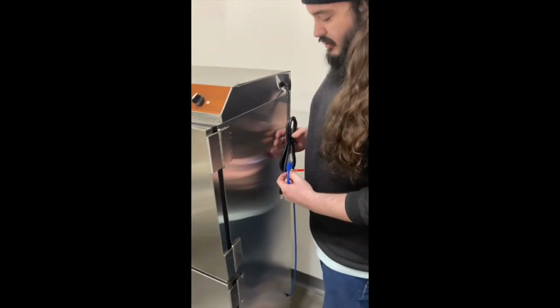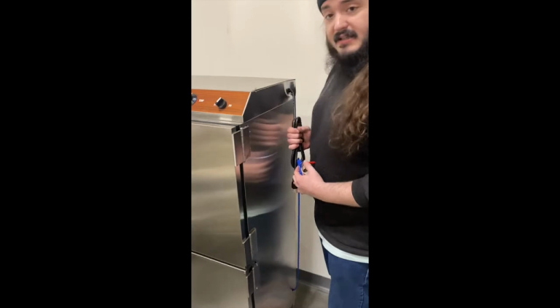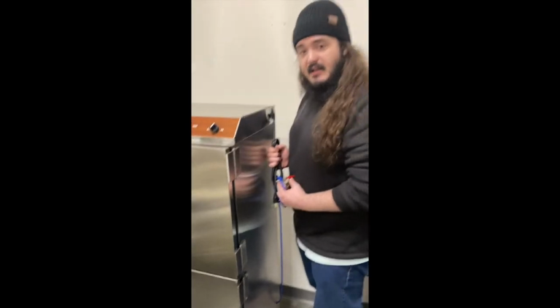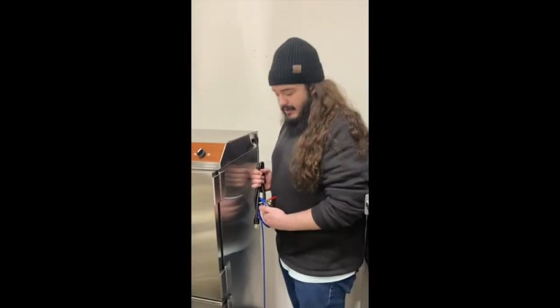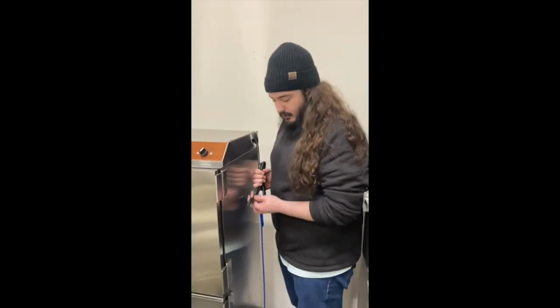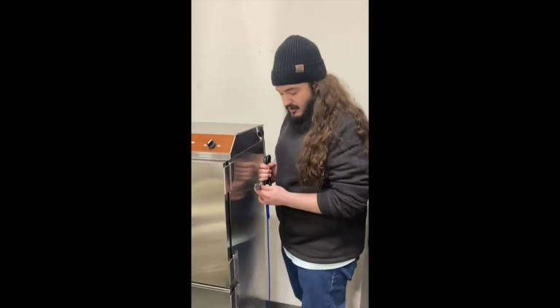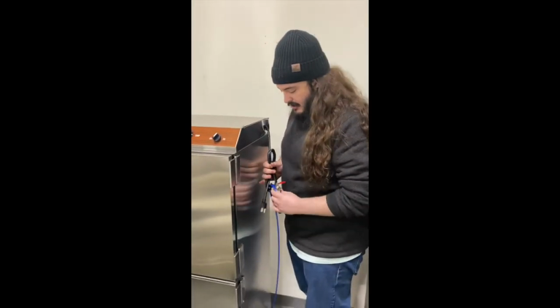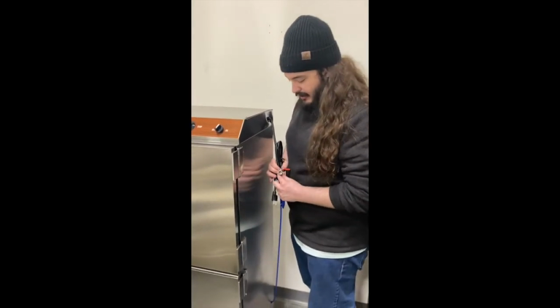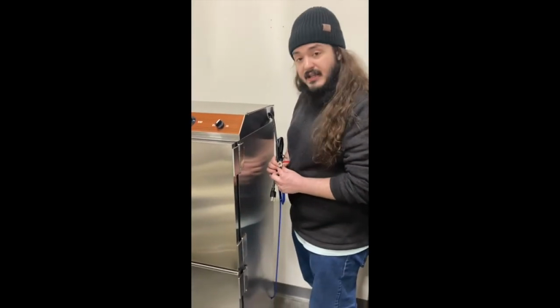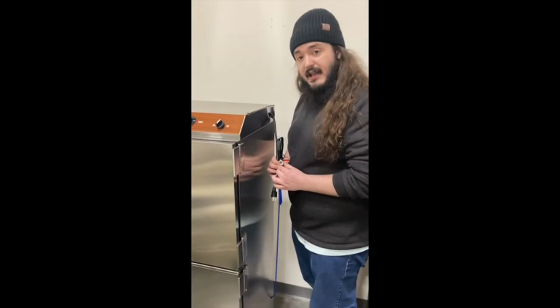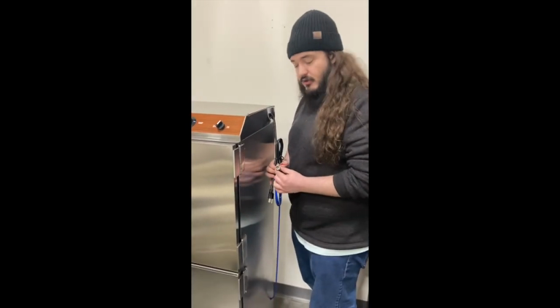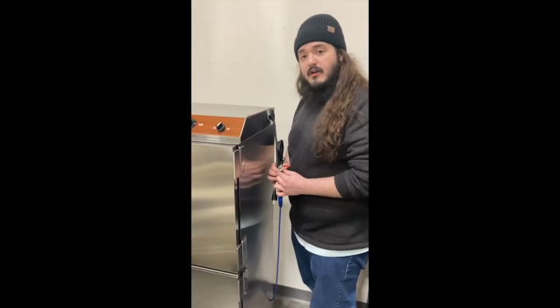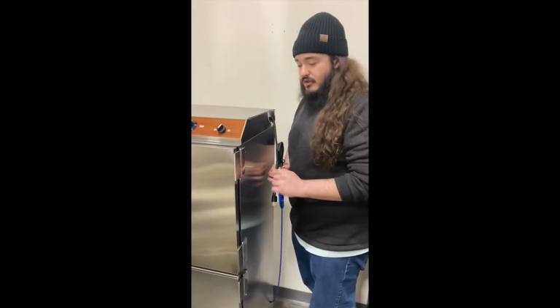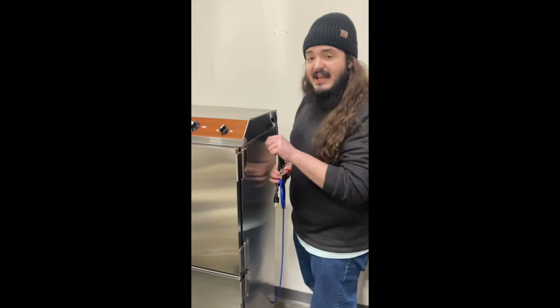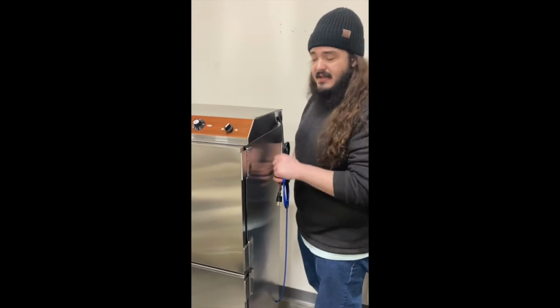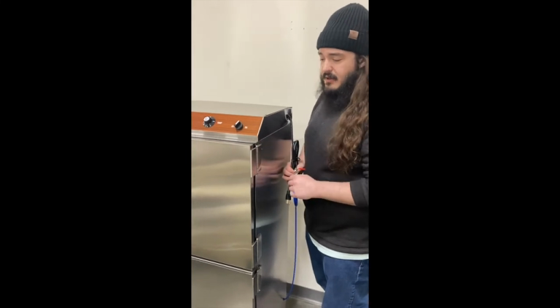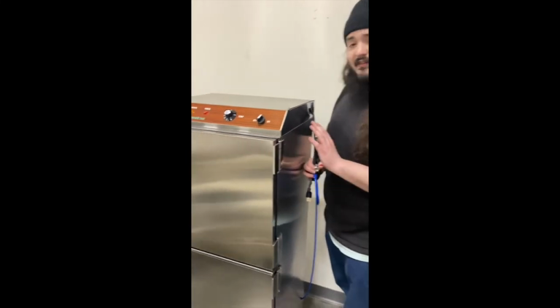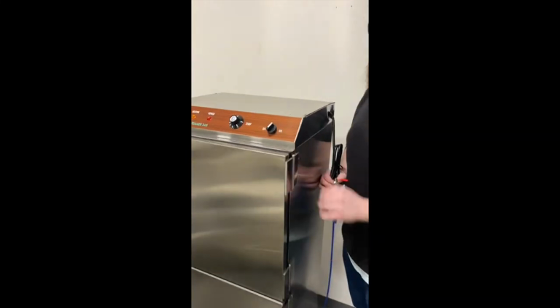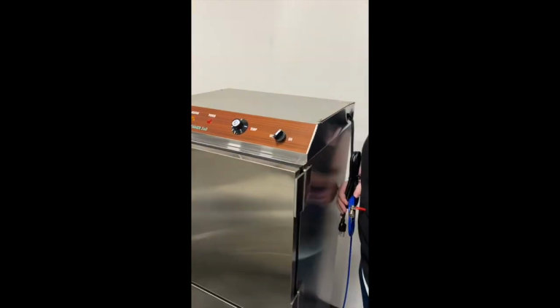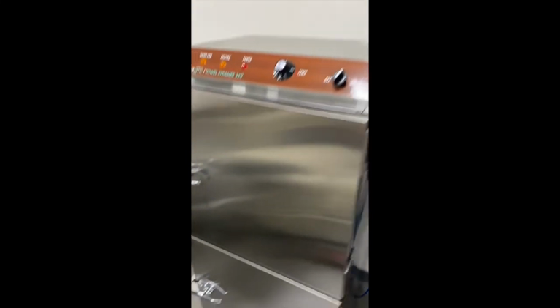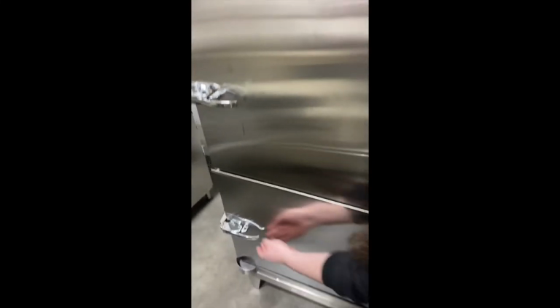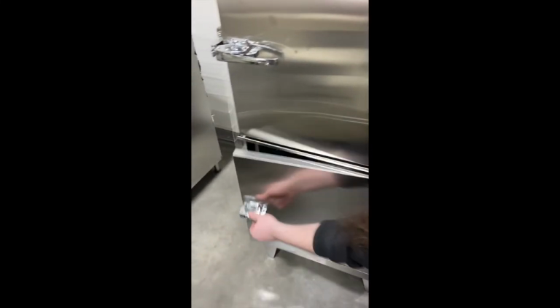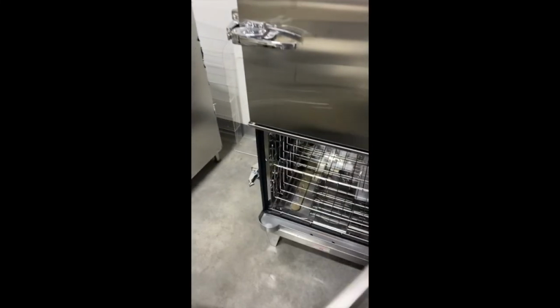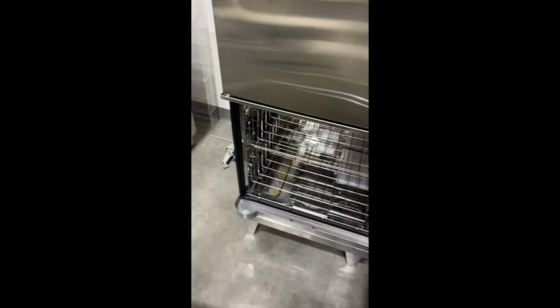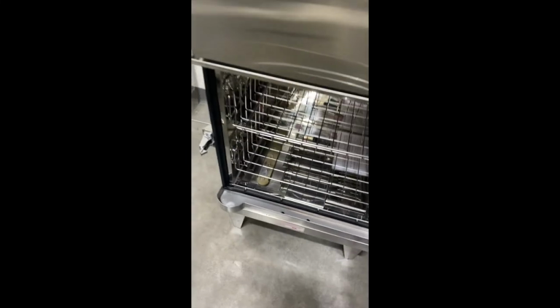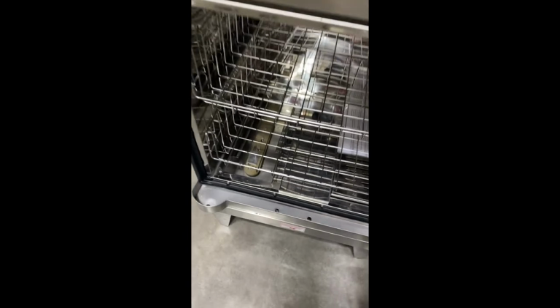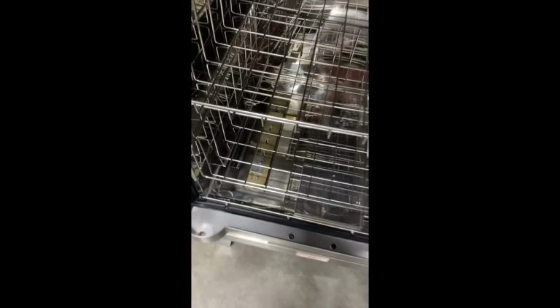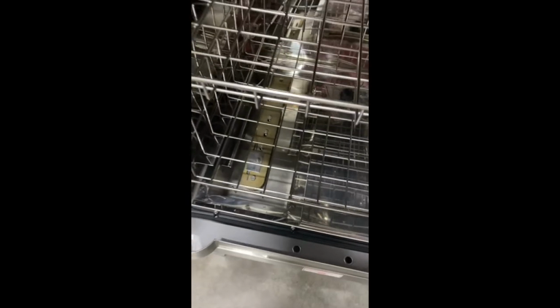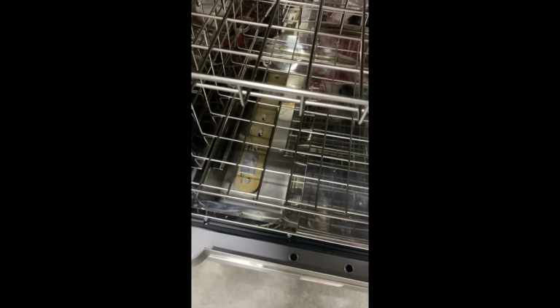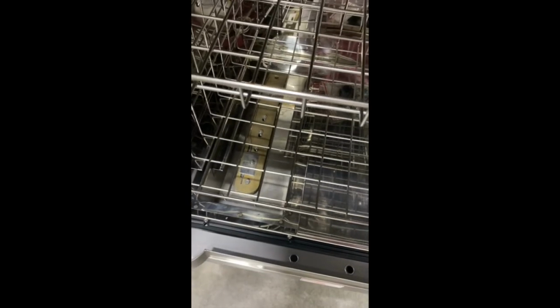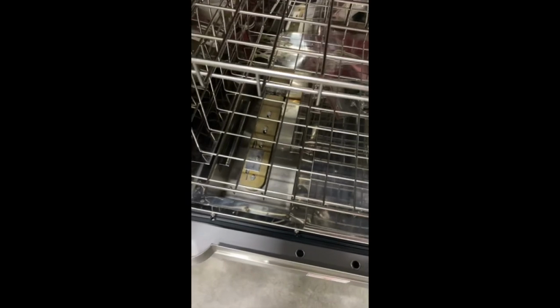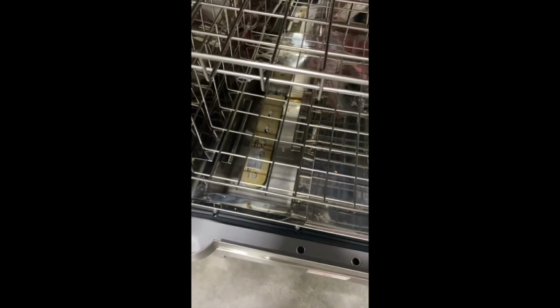Just plug this into any normal outlet, three-pronged, and then hook this inlet up to your water to feed into the system. Give it a little bit of time, and if you look inside, the tanks inside will fill with water when it's safe to use.